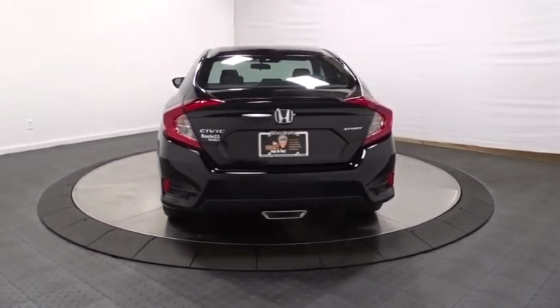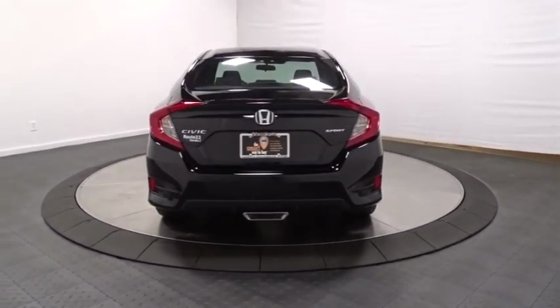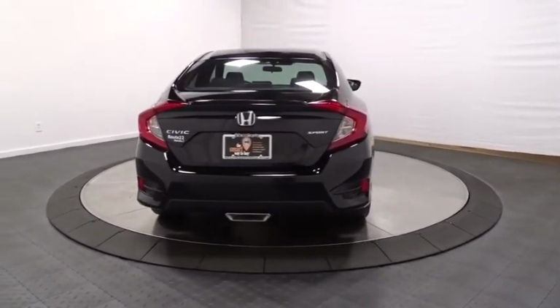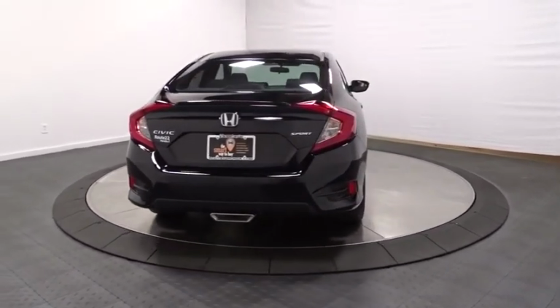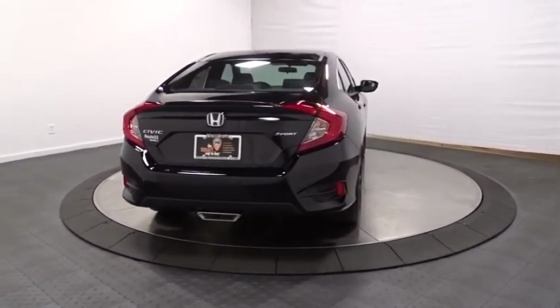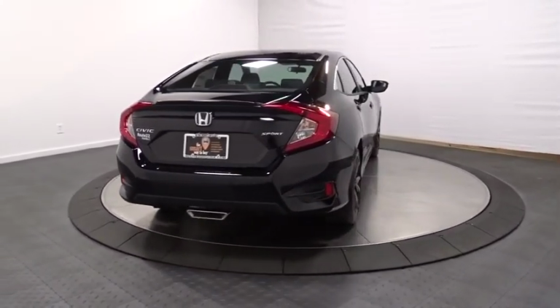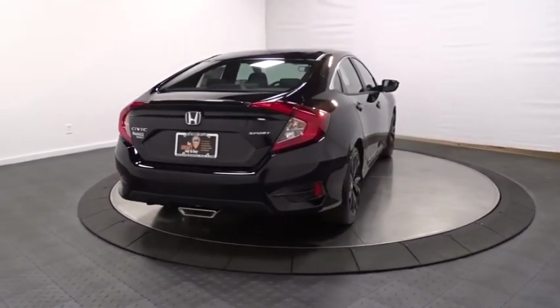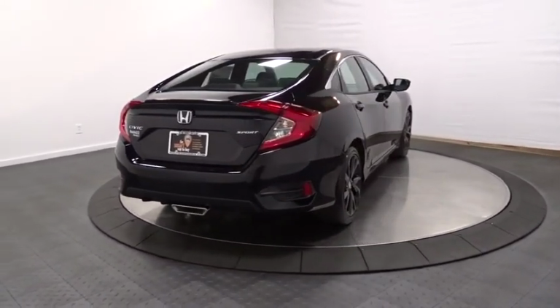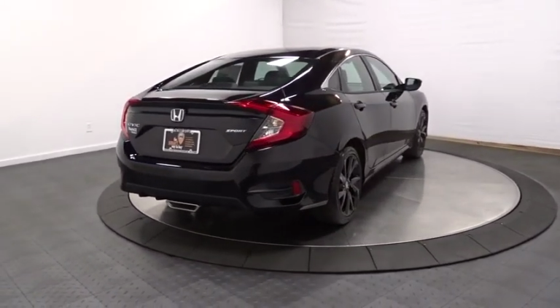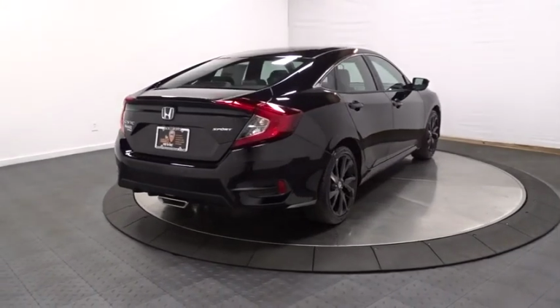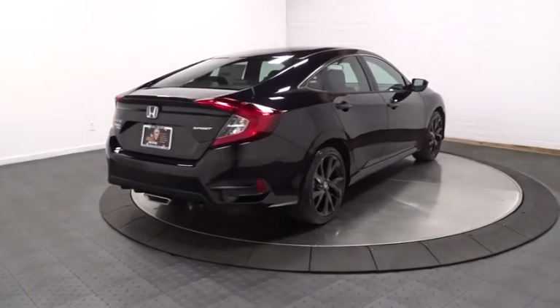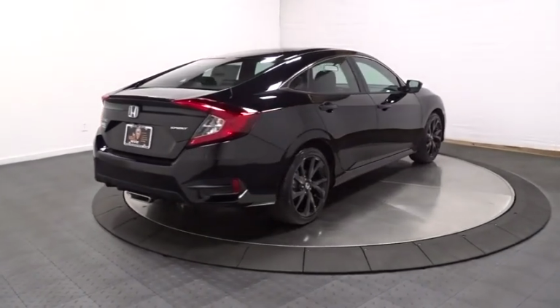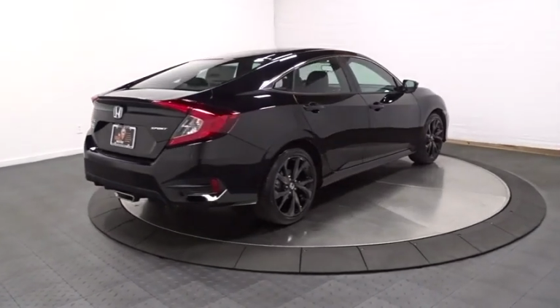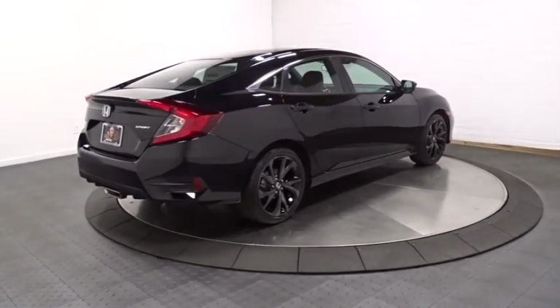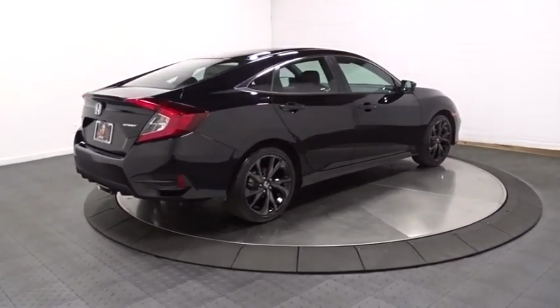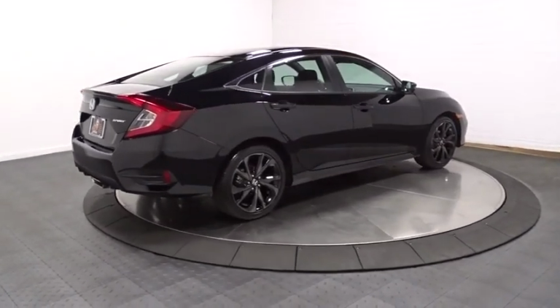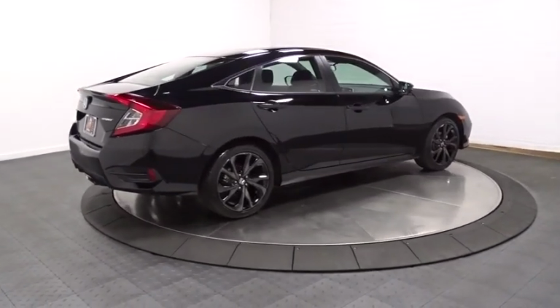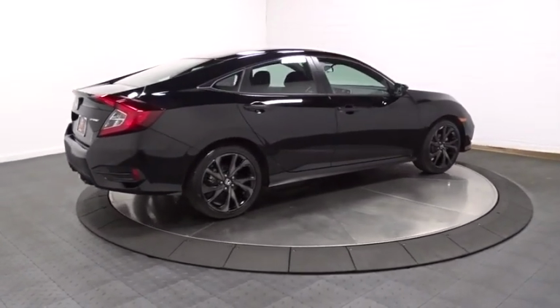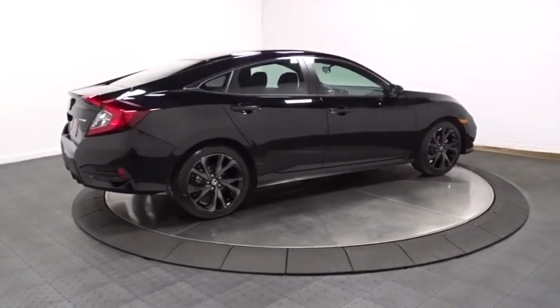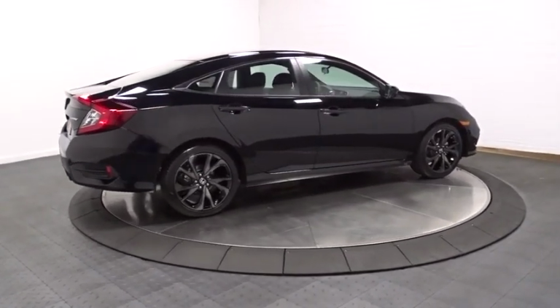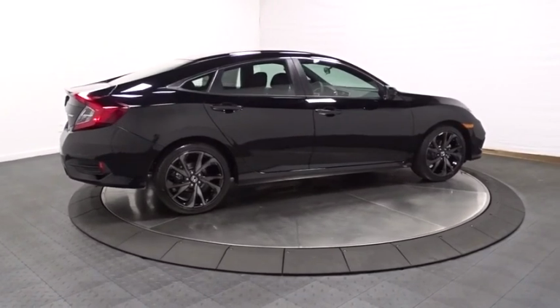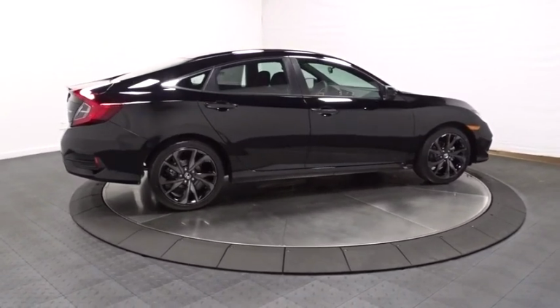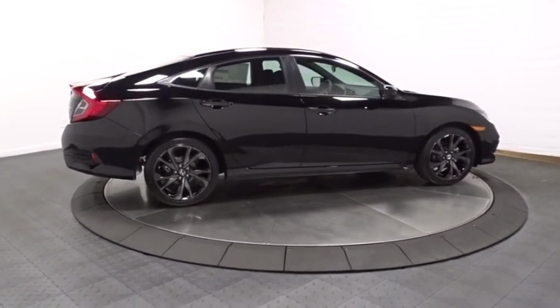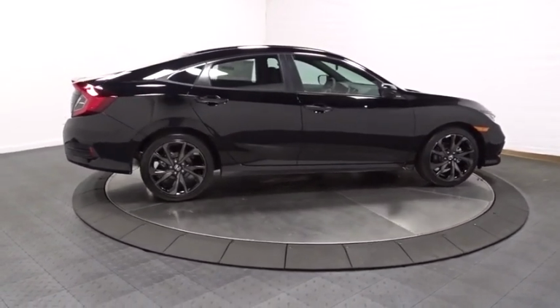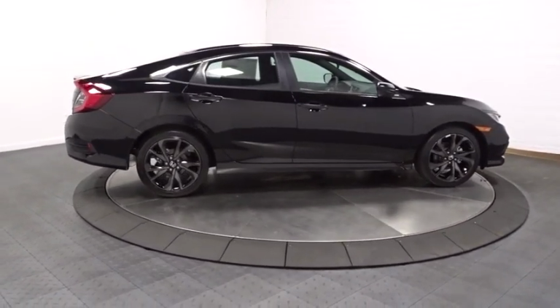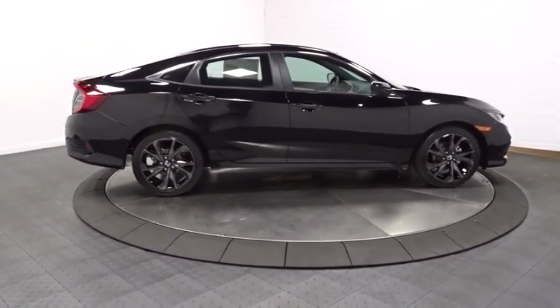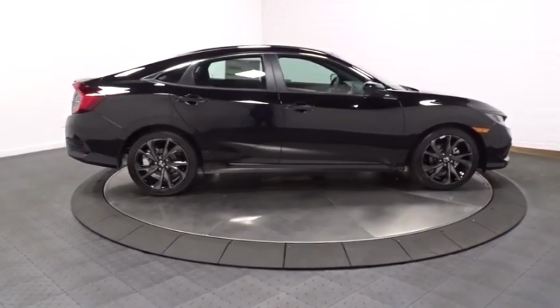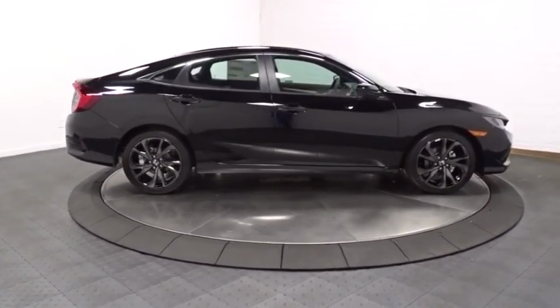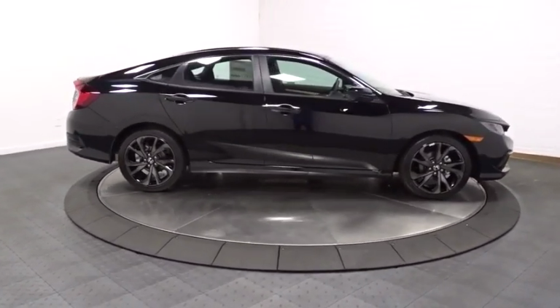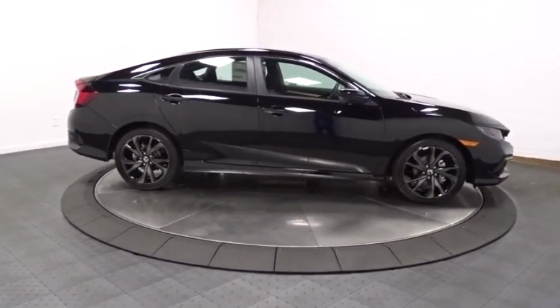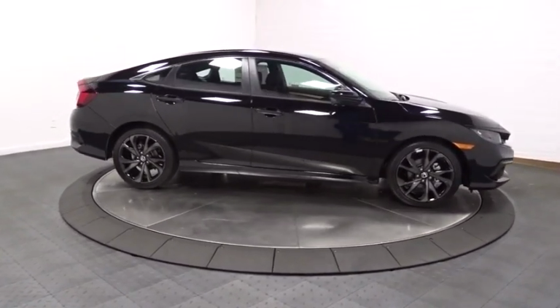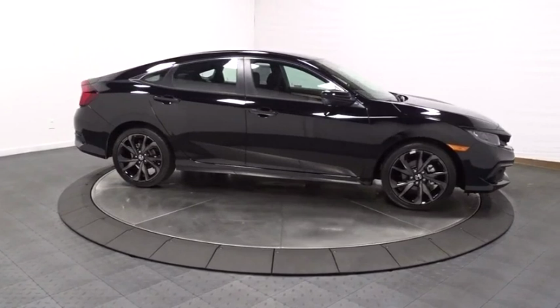Tachometer, outside temperature gauge, day and night rear-view mirror, automatic air conditioning, cloth seat trim, body color door handles, engine immobilizer, low tire pressure warning, four-piece floor mat set, power rear window sunshade.